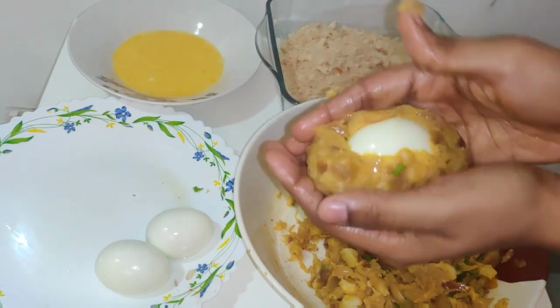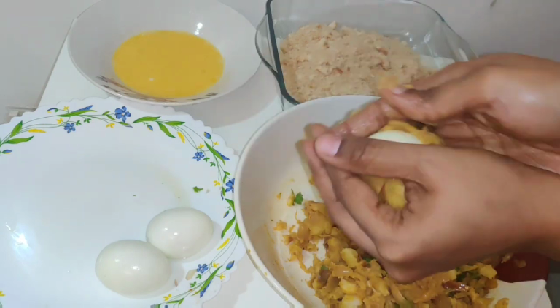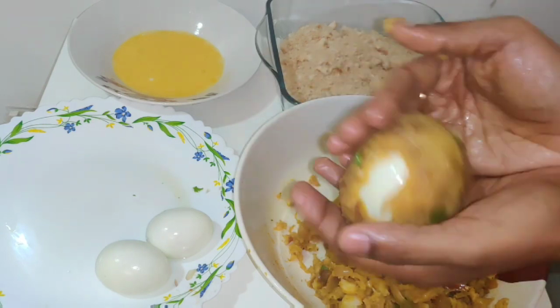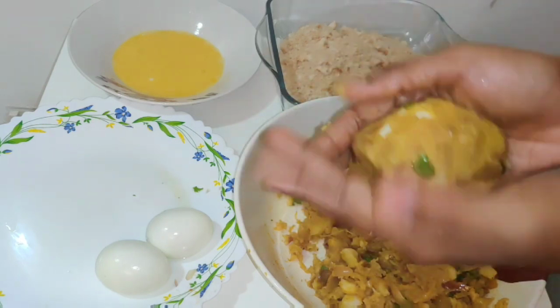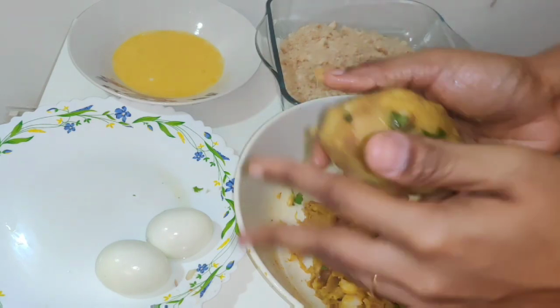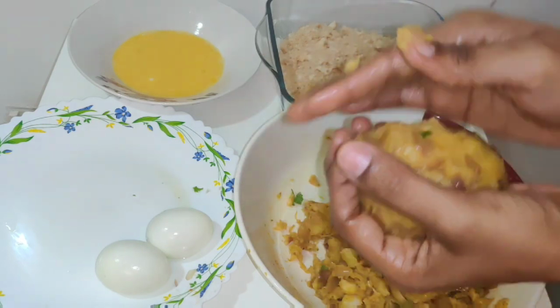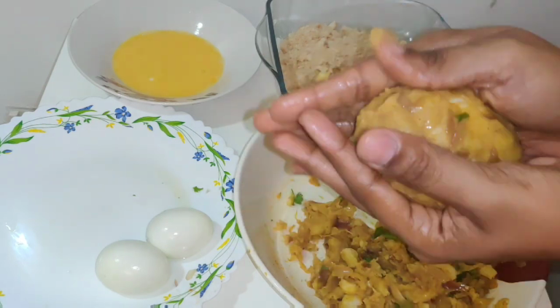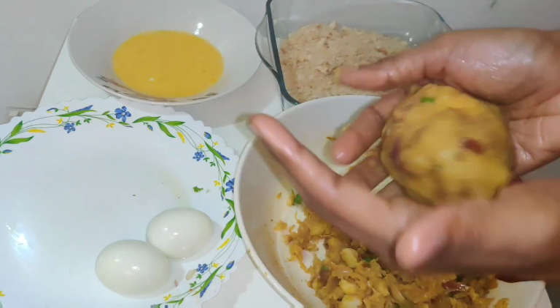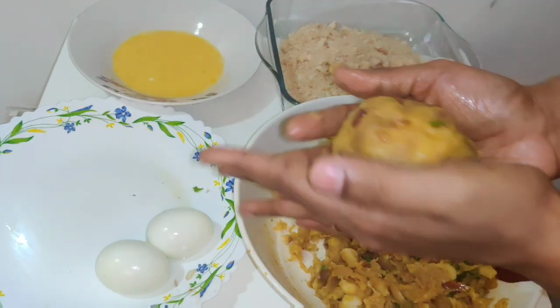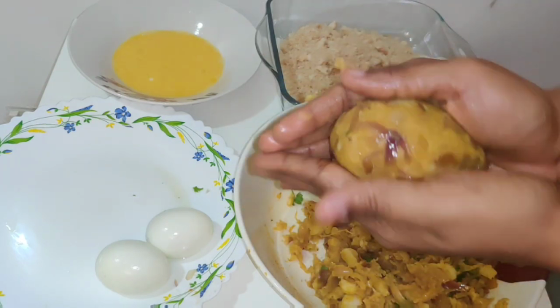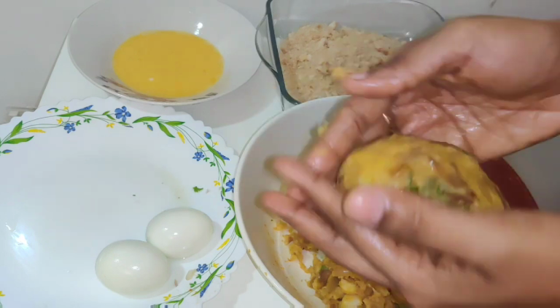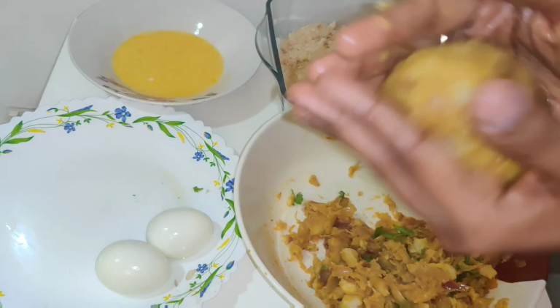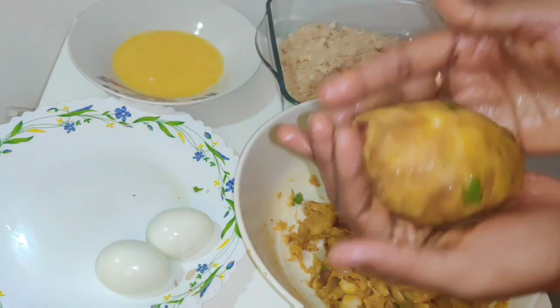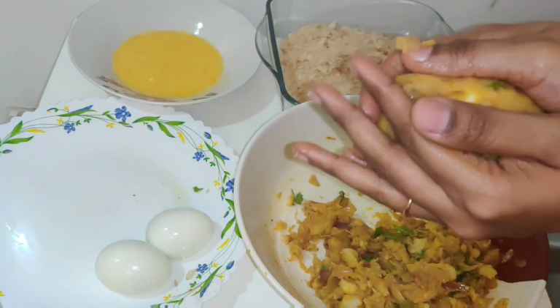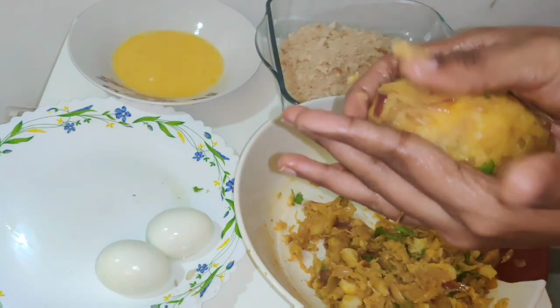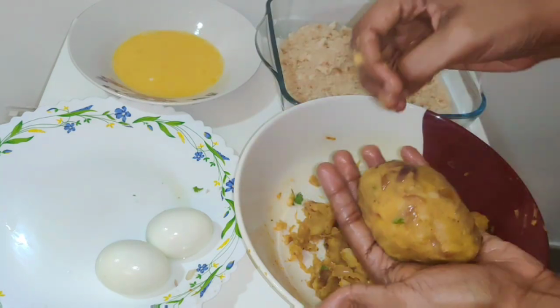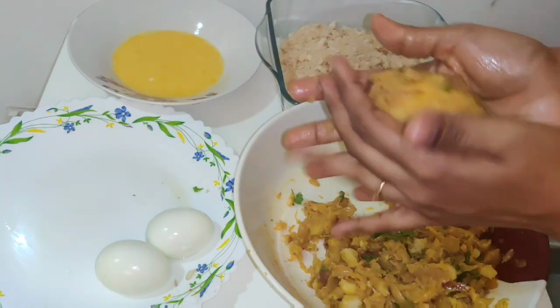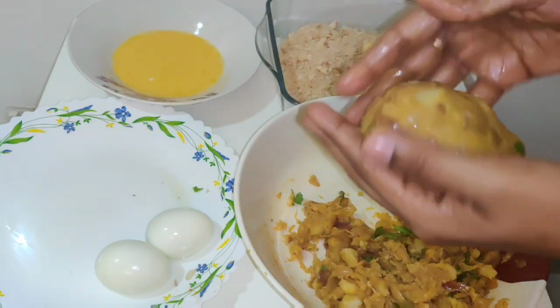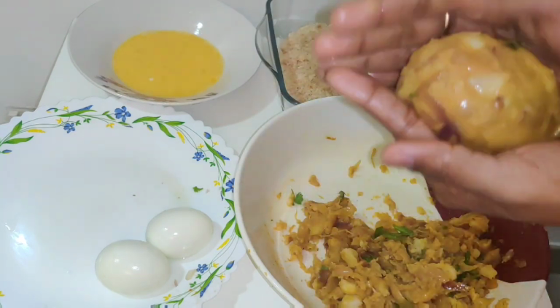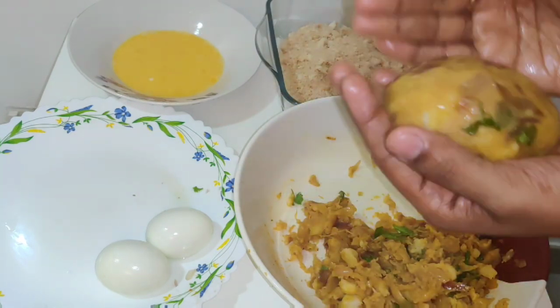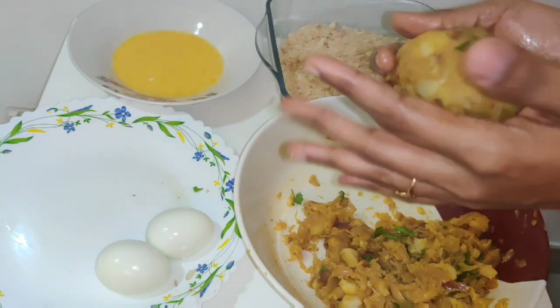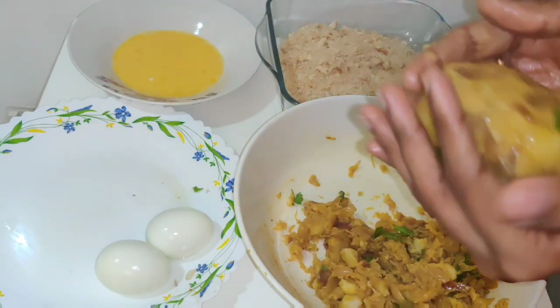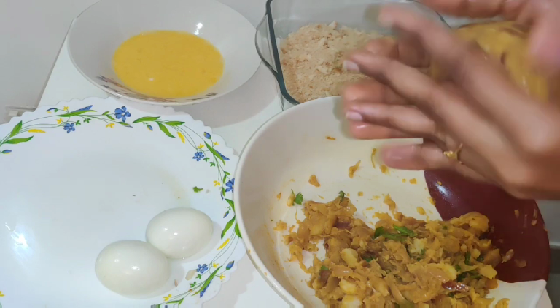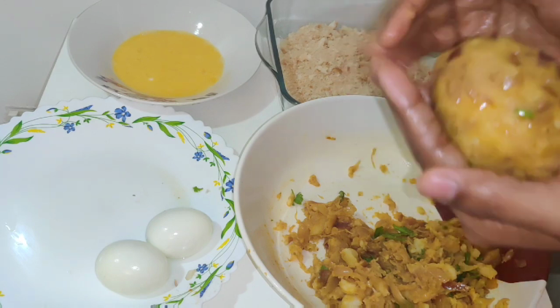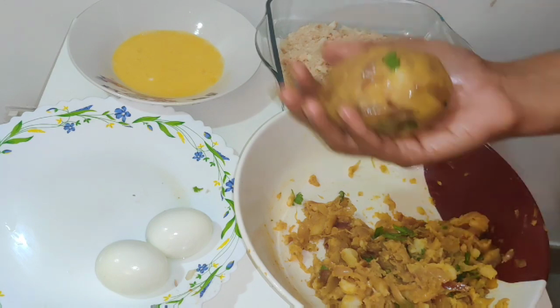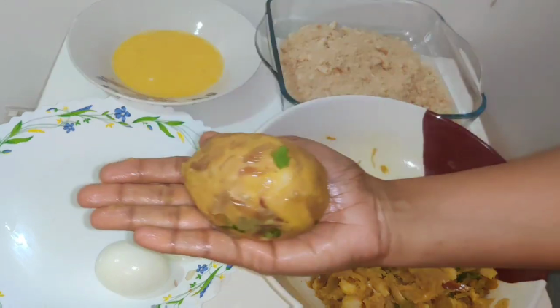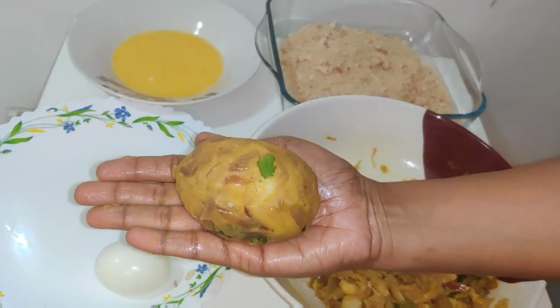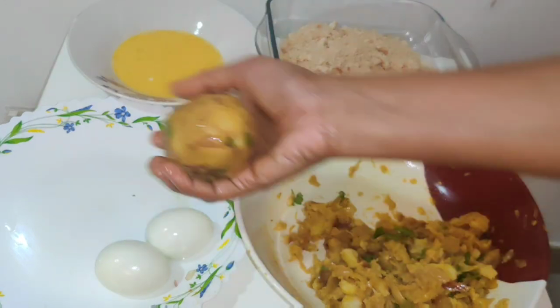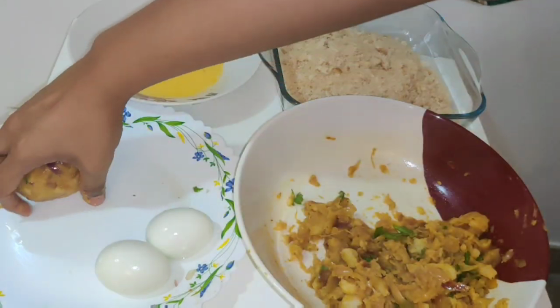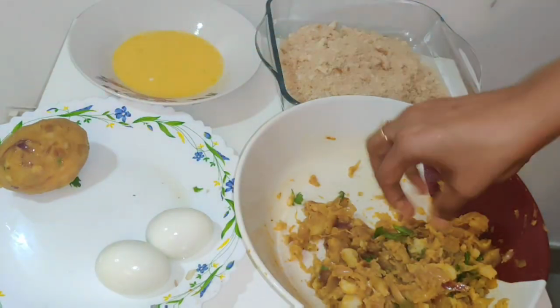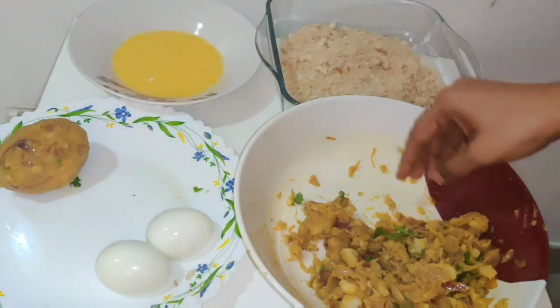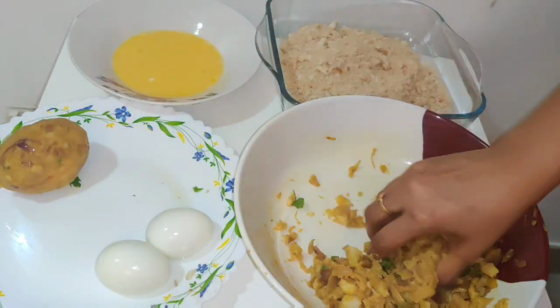Put the dough together and make it into a ball.